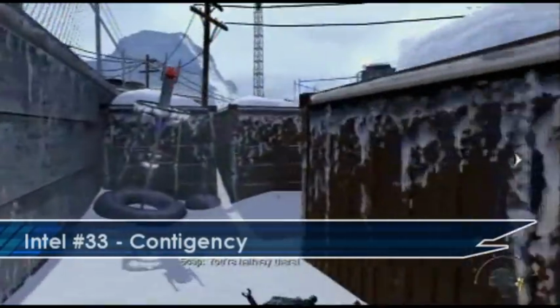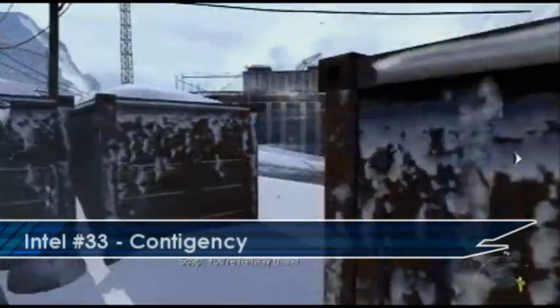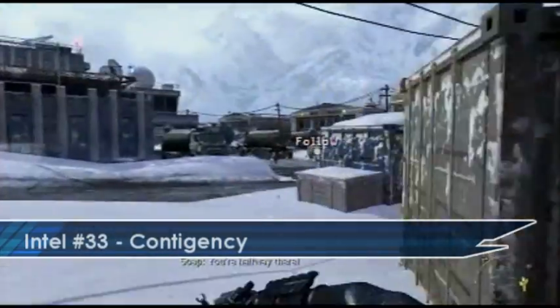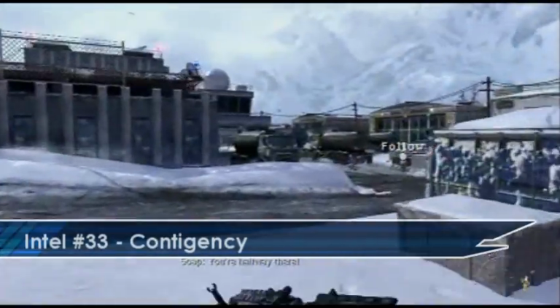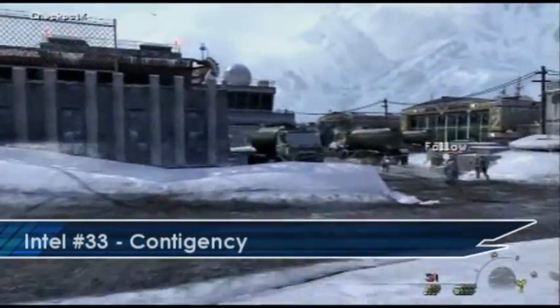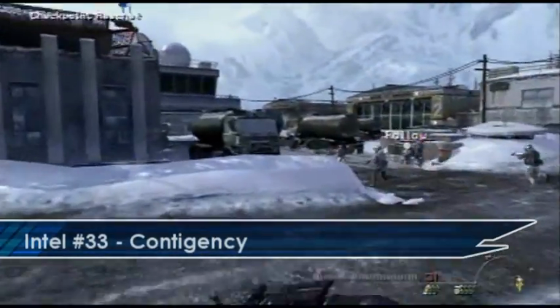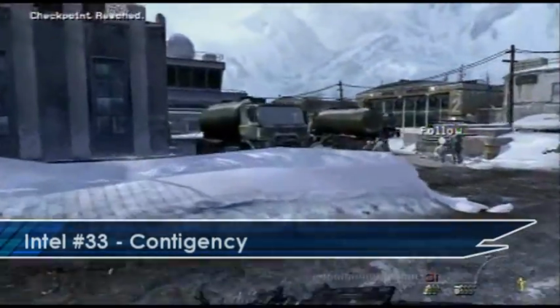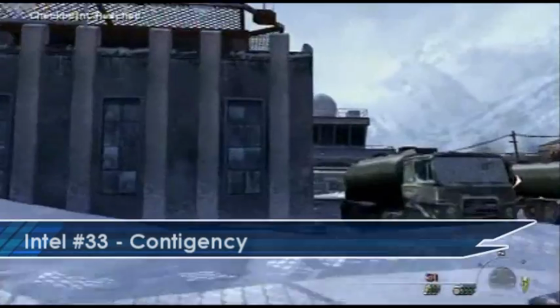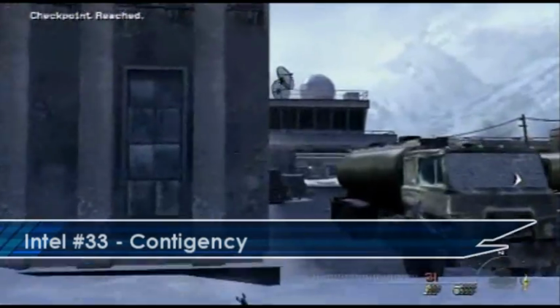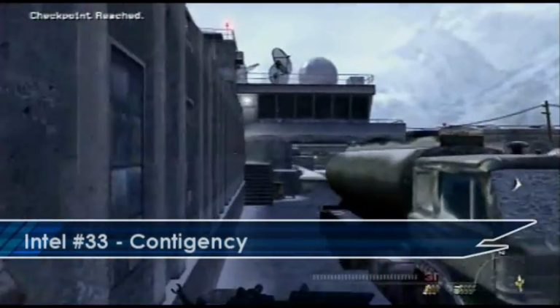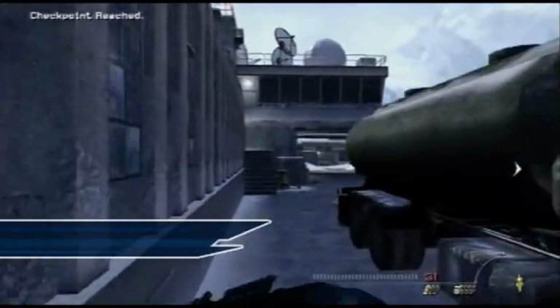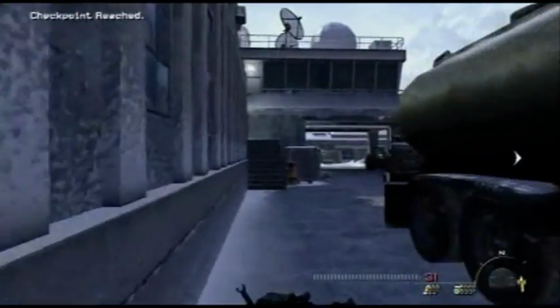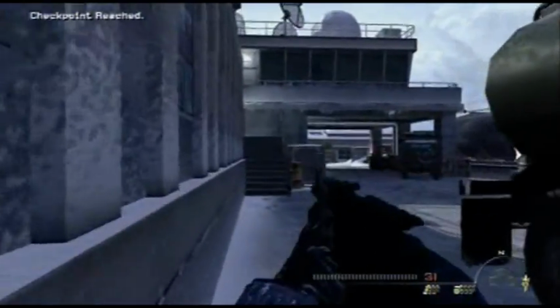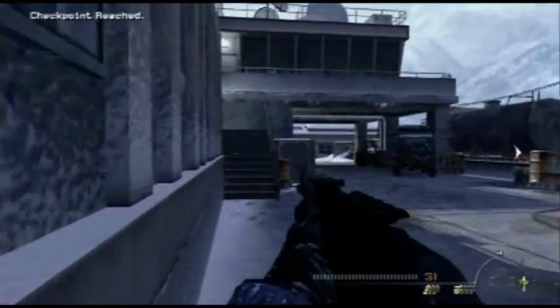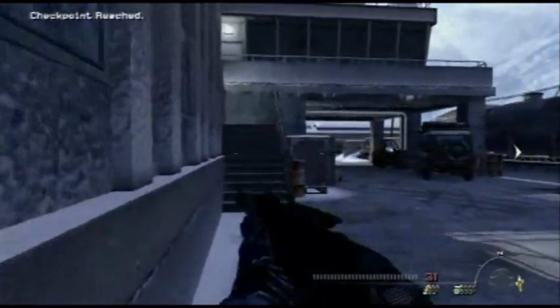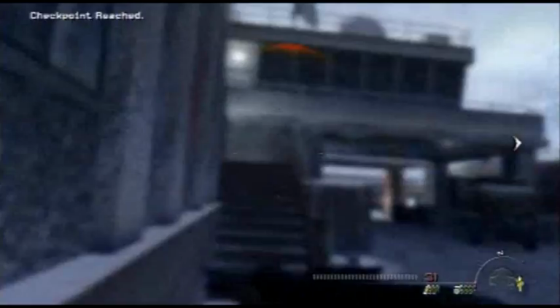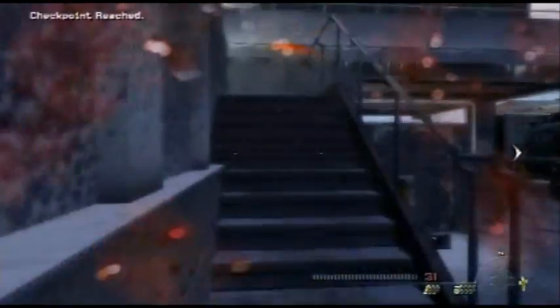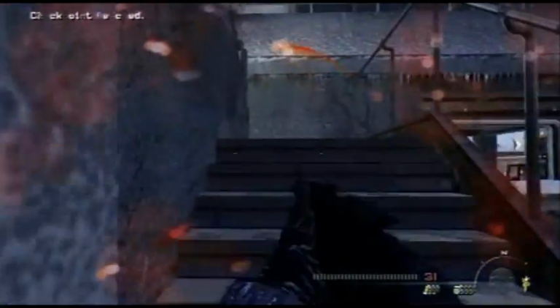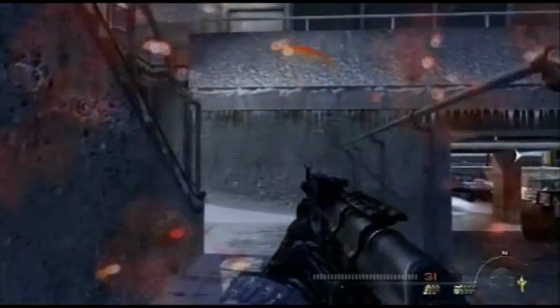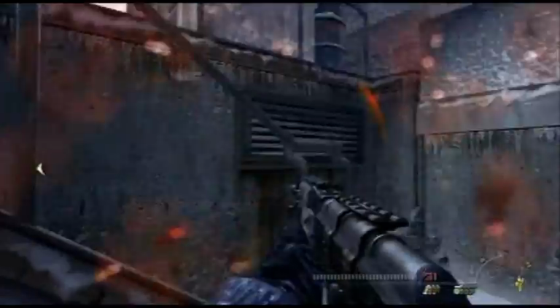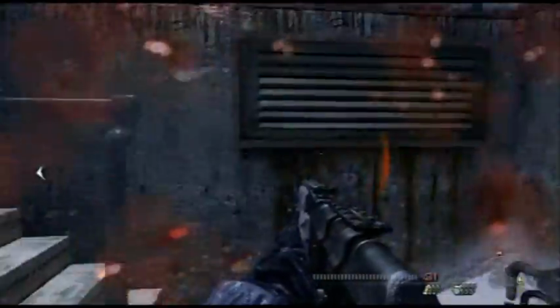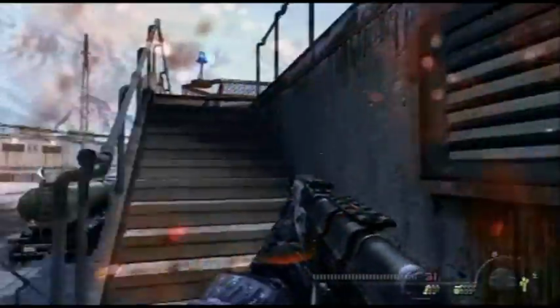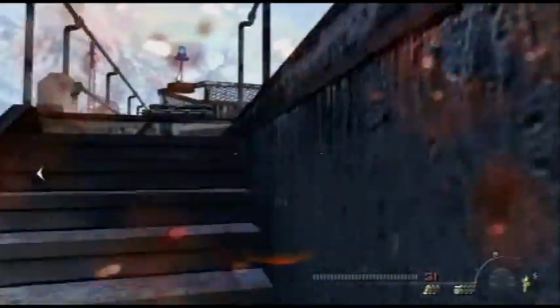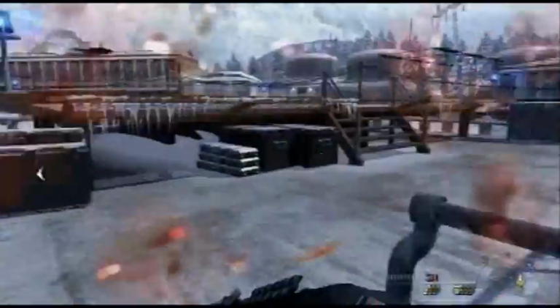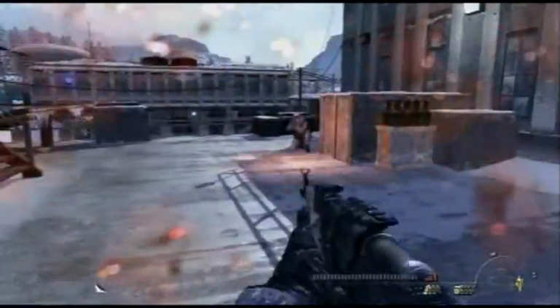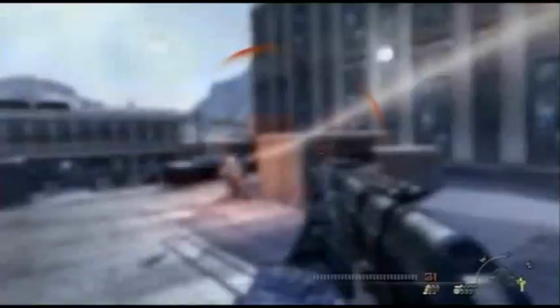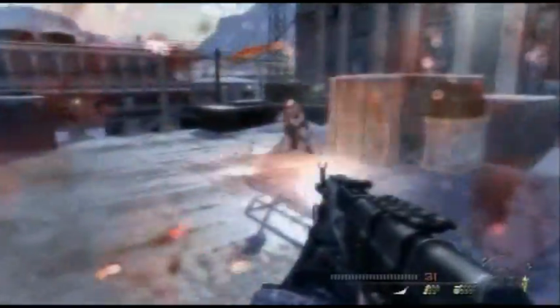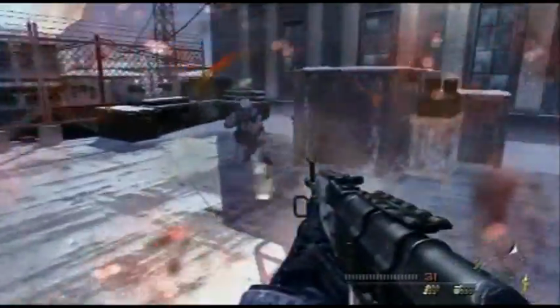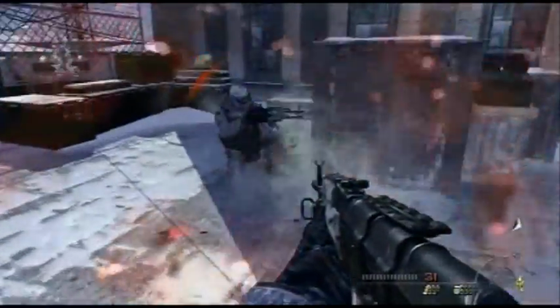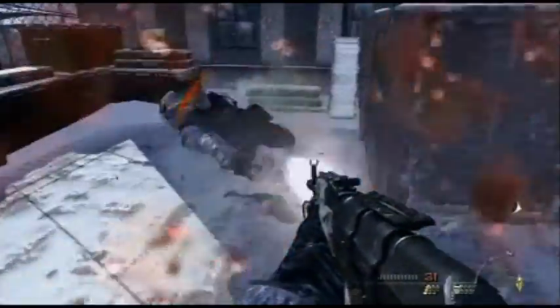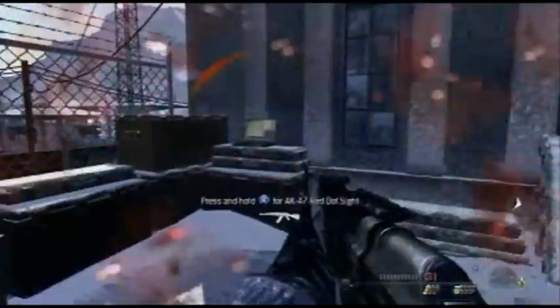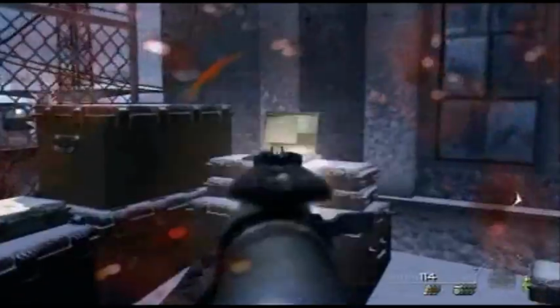After you leave this building there is a helipad directly in front of you. You need to go up these steps and get on top of the helipad. Once you're up there, if you go up into the top left hand corner you'll find your Intel.